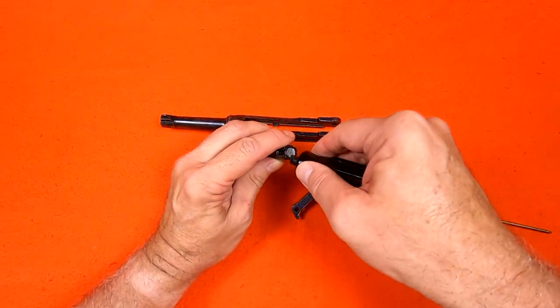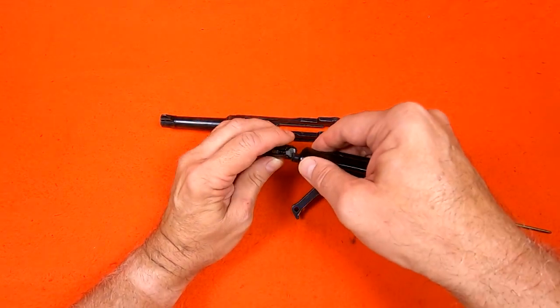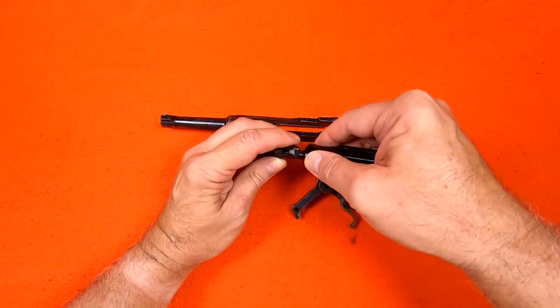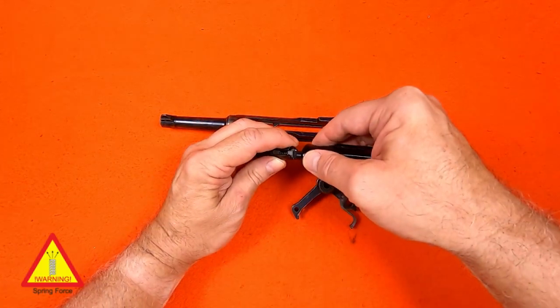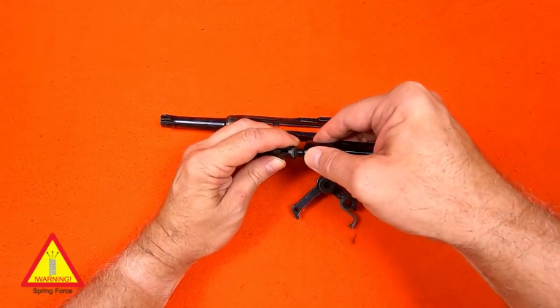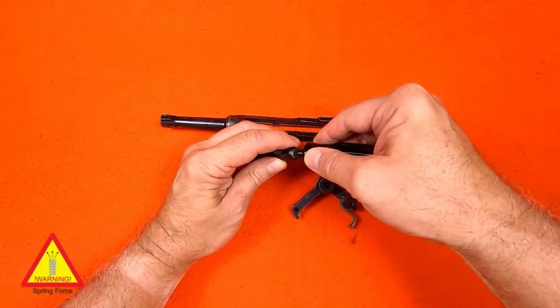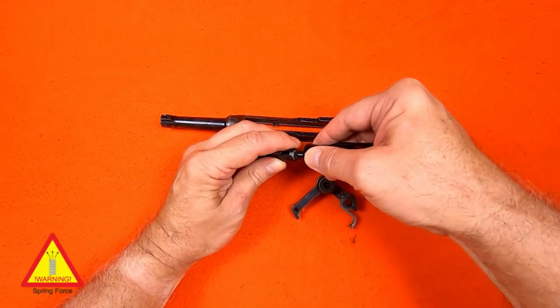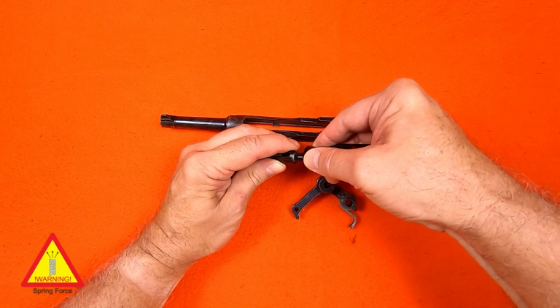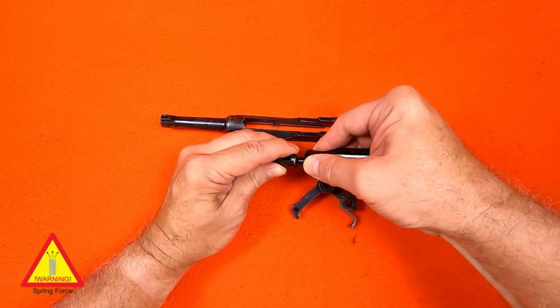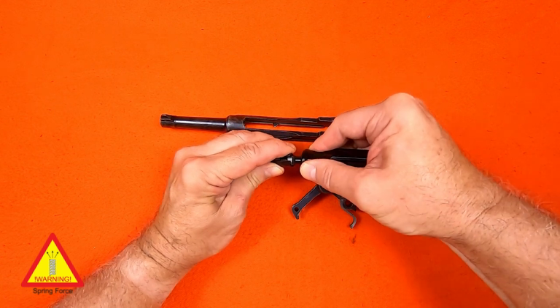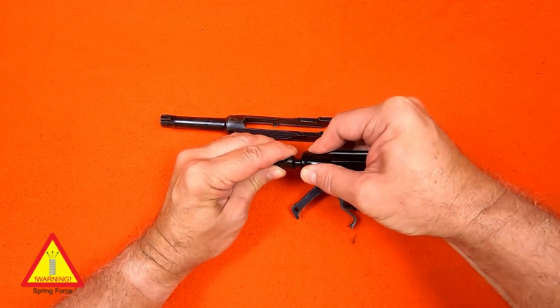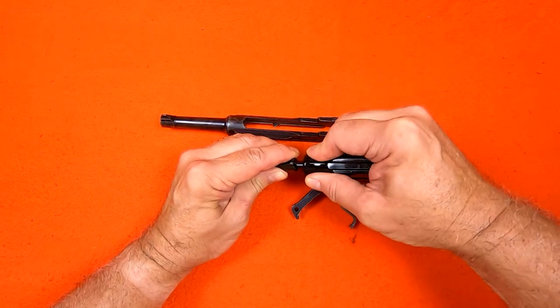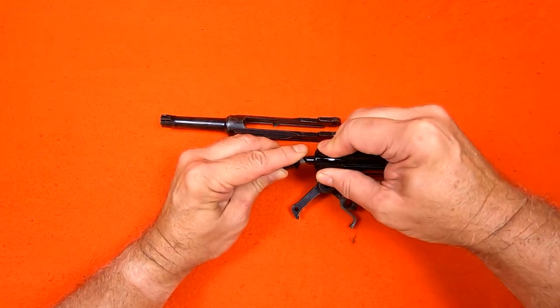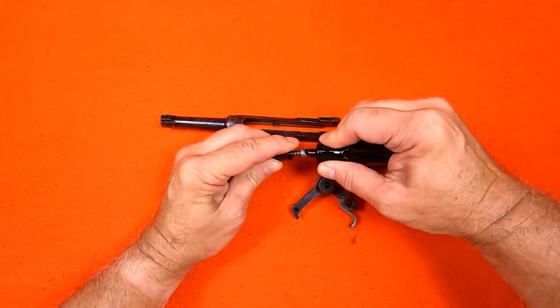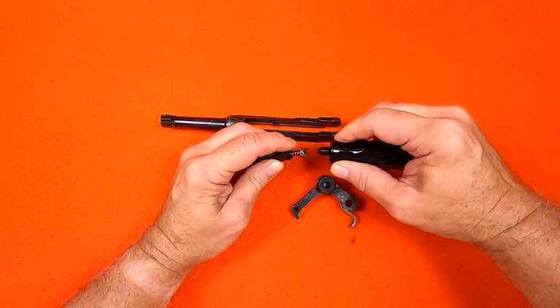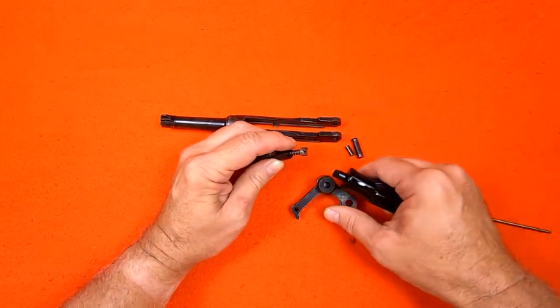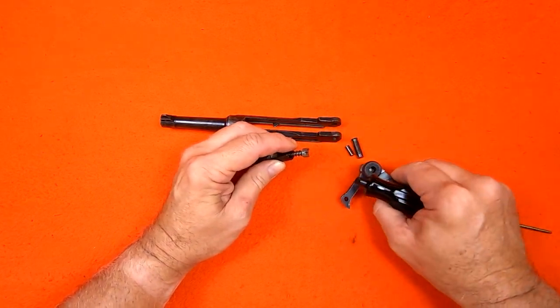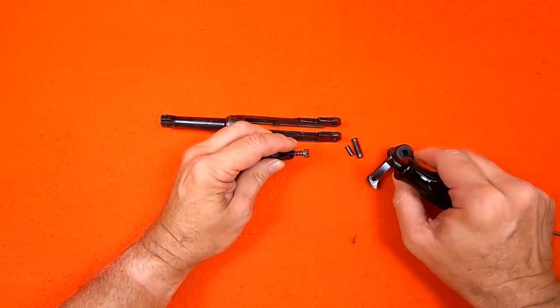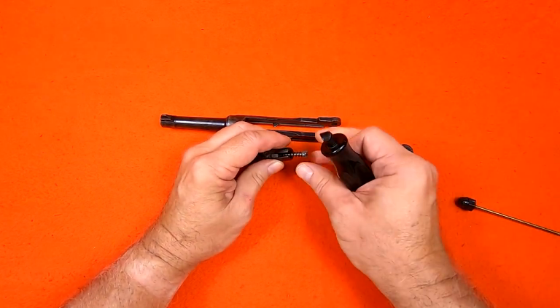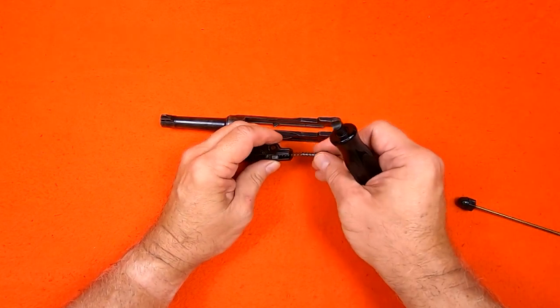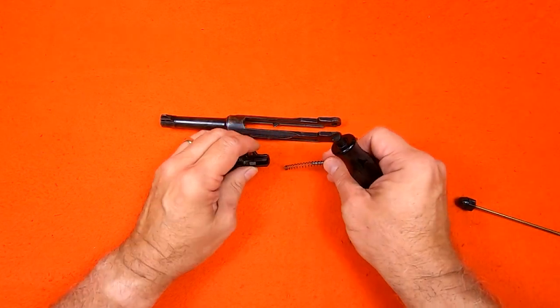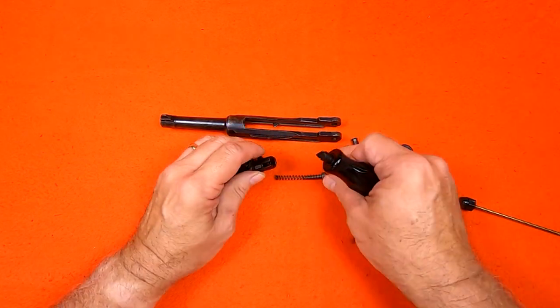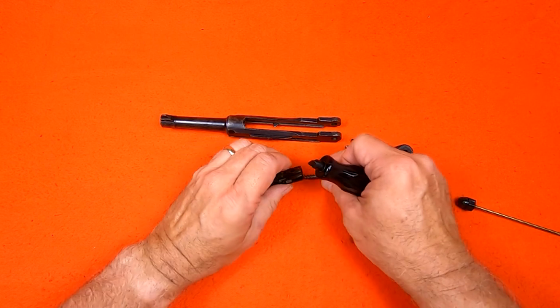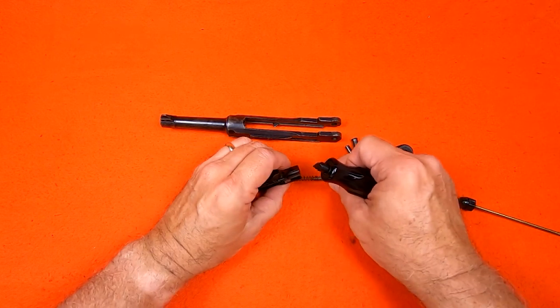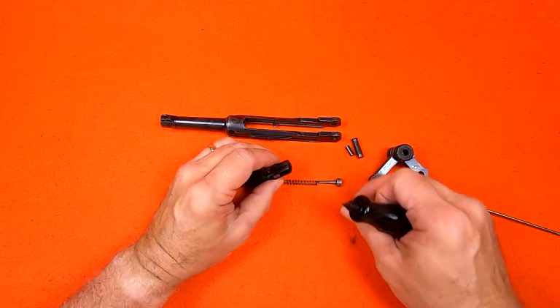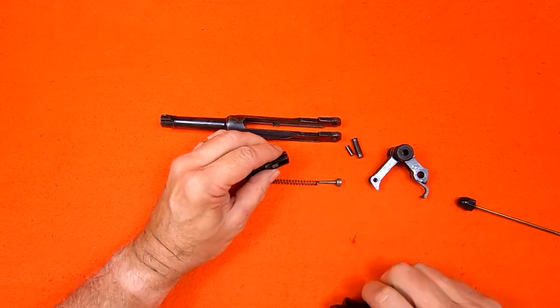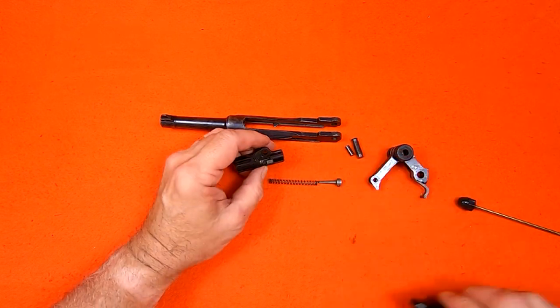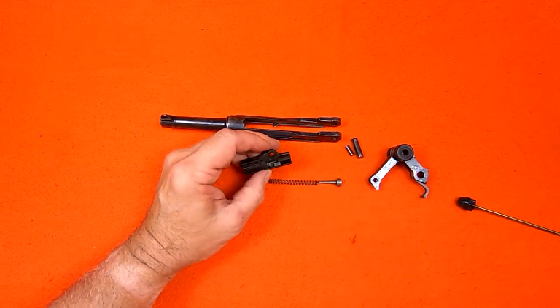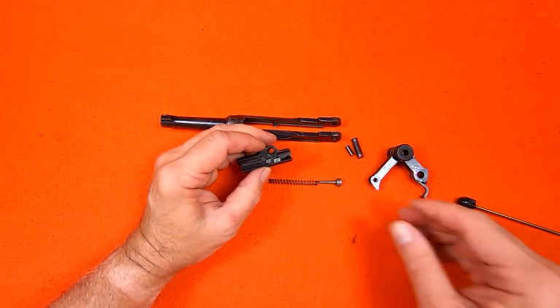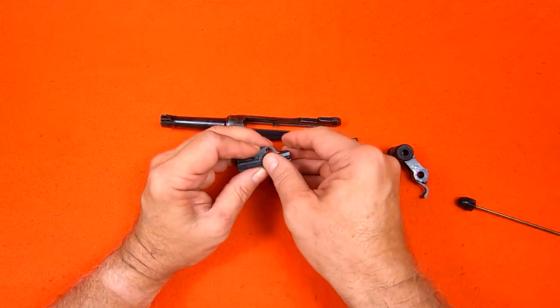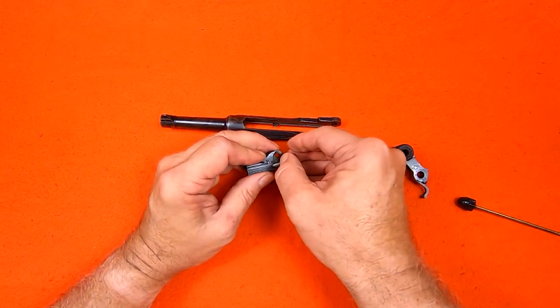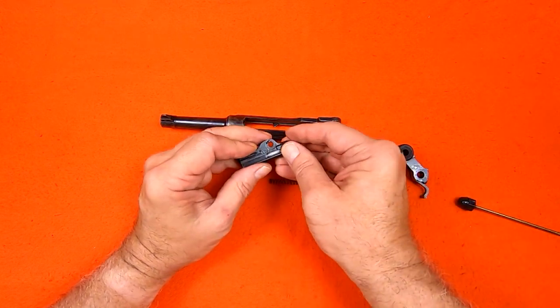With a flat screwdriver, I push in and turn the firing pin spring guide to release it. Being careful to control the spring force, I can release the guide, the spring, and the firing pin. They all just slide out.